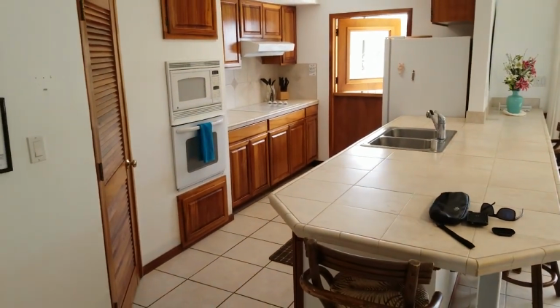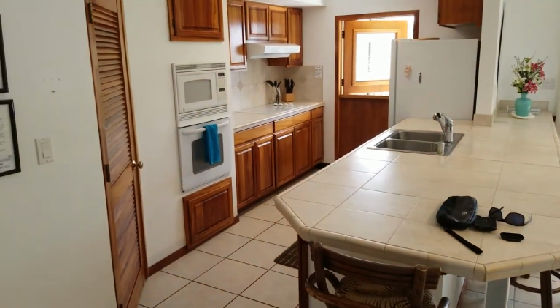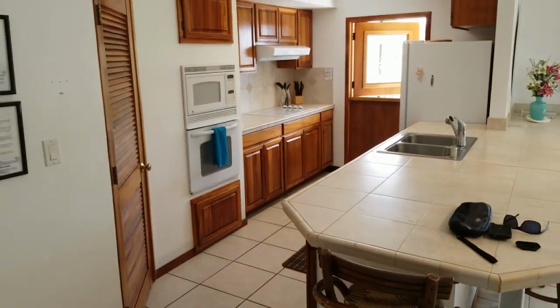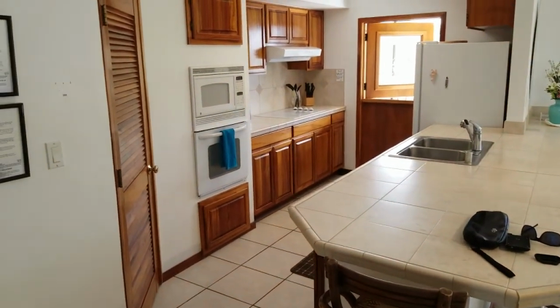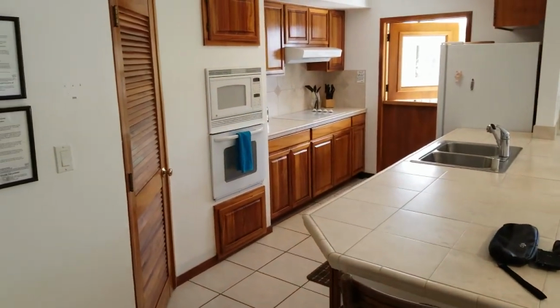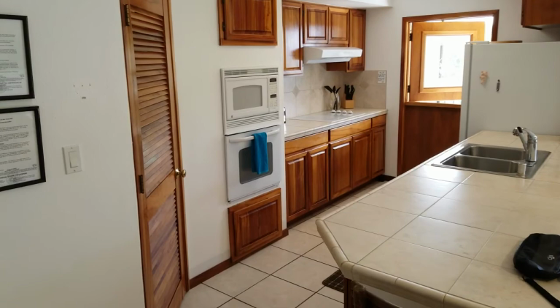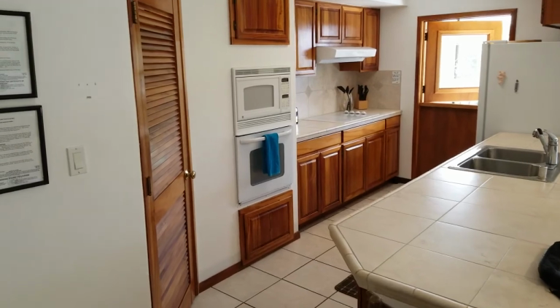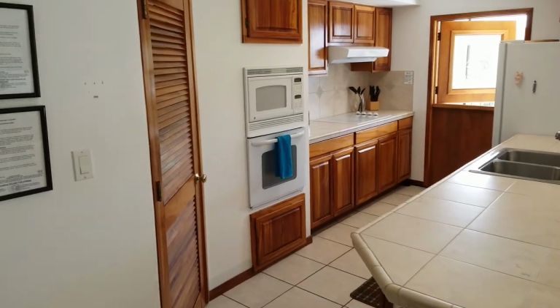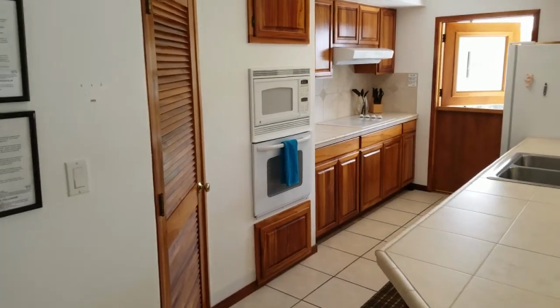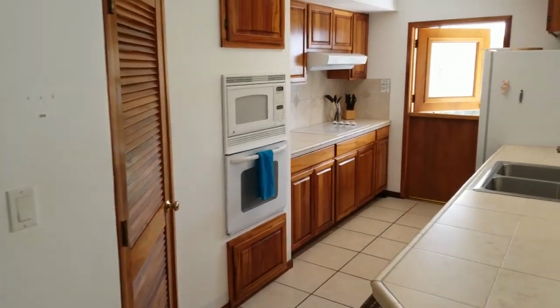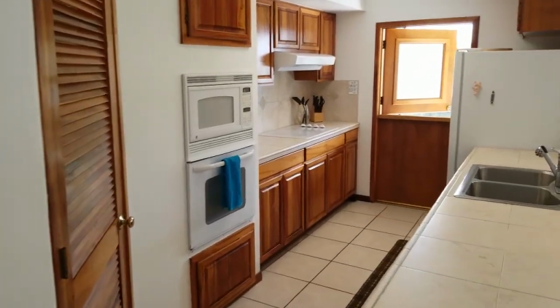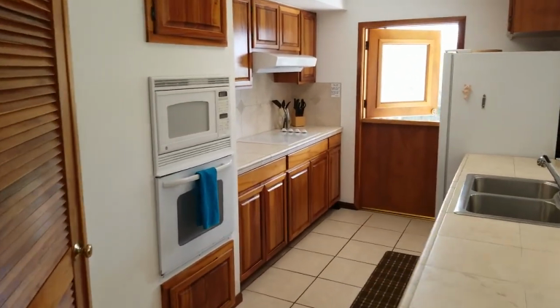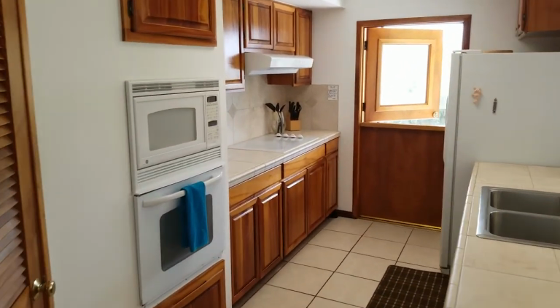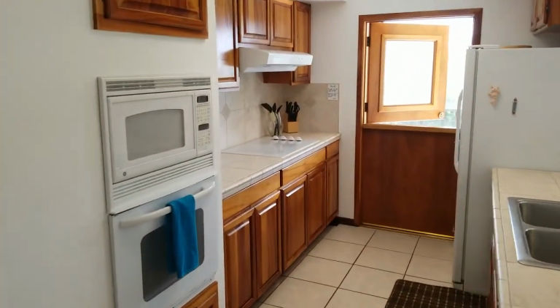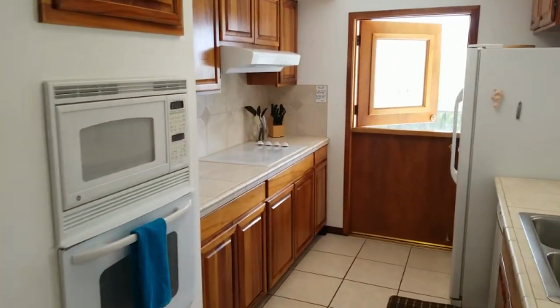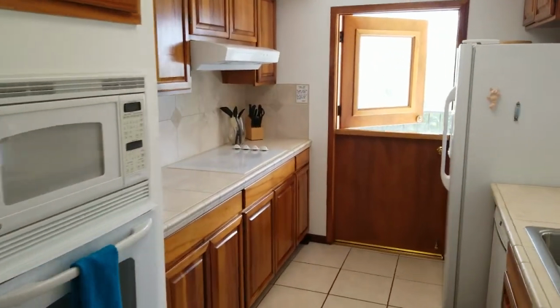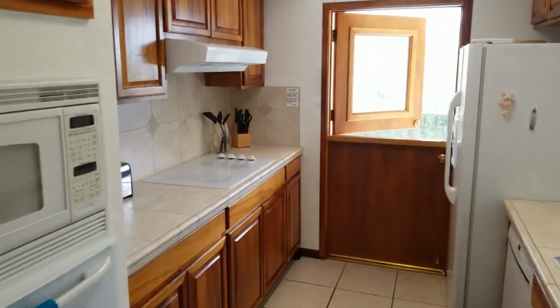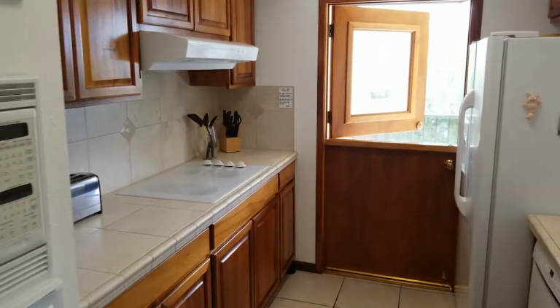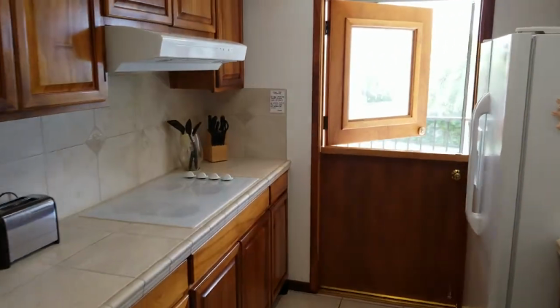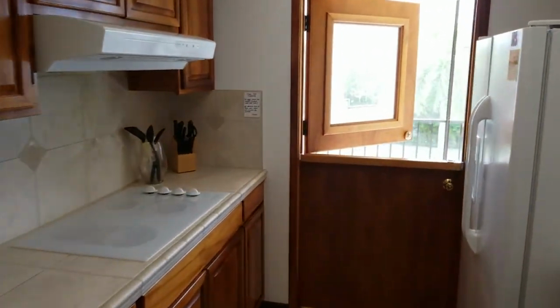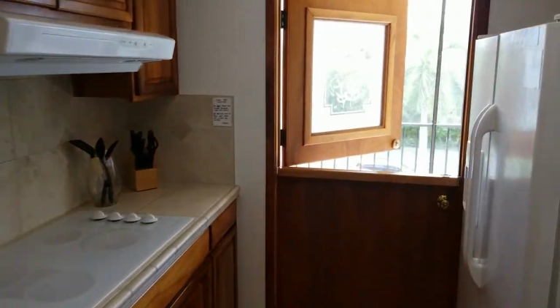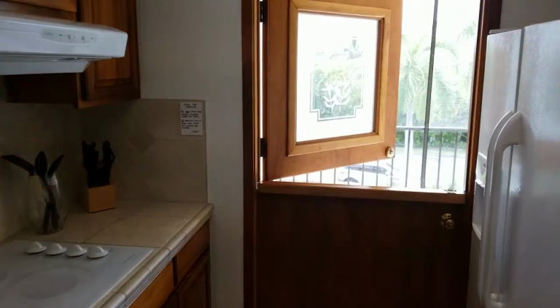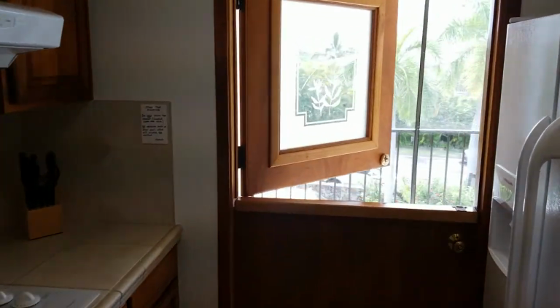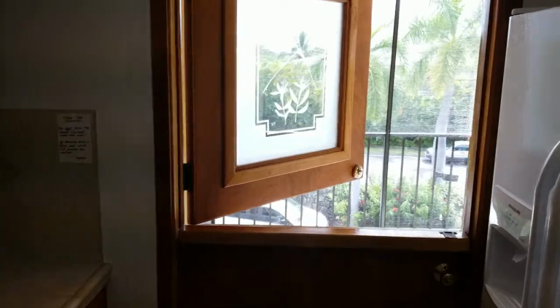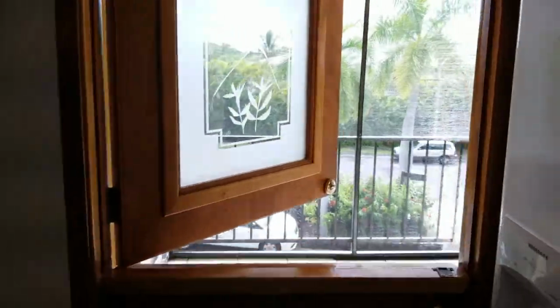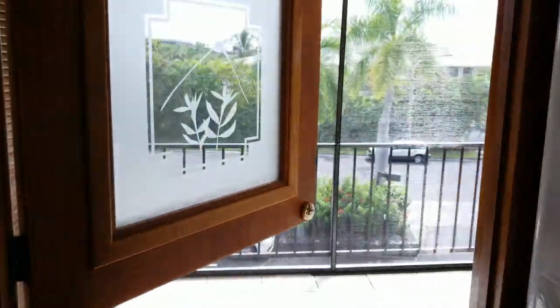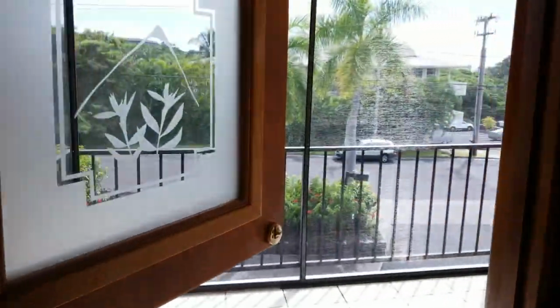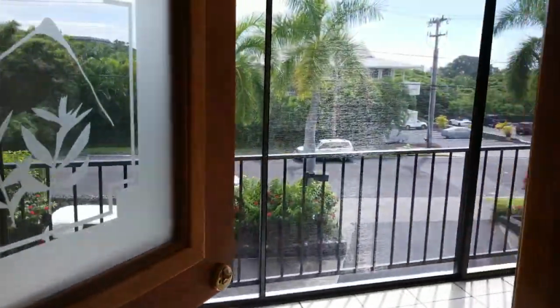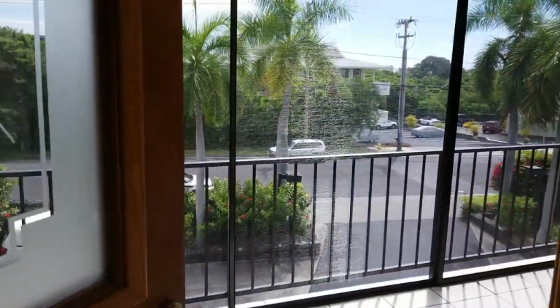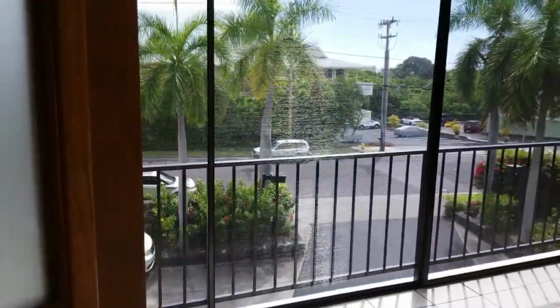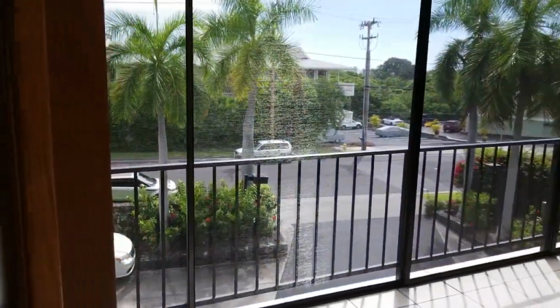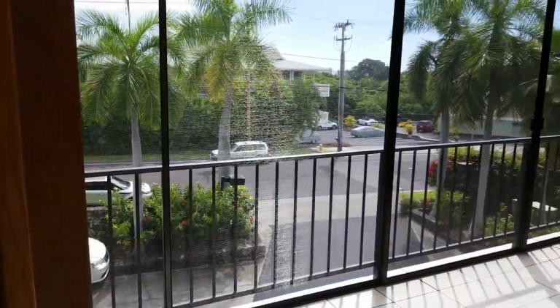Huge kitchen pantry, and then we can step right outside.